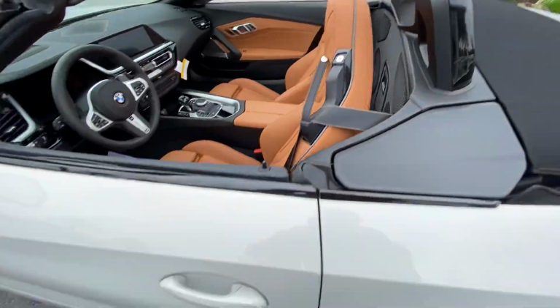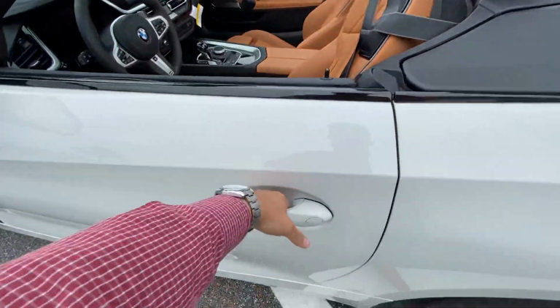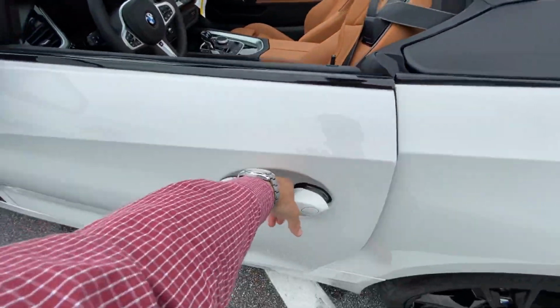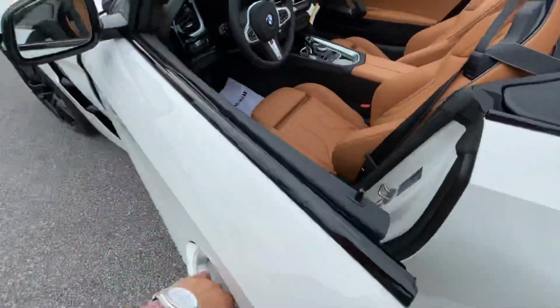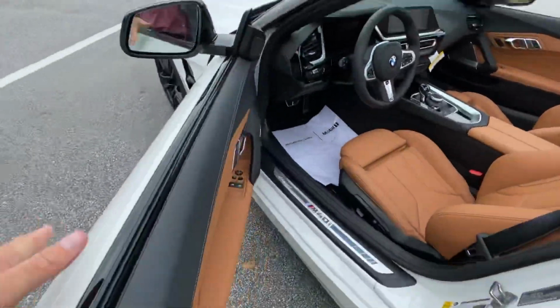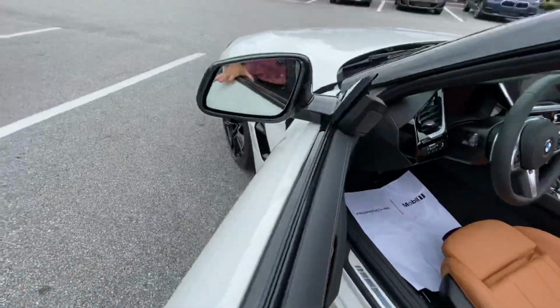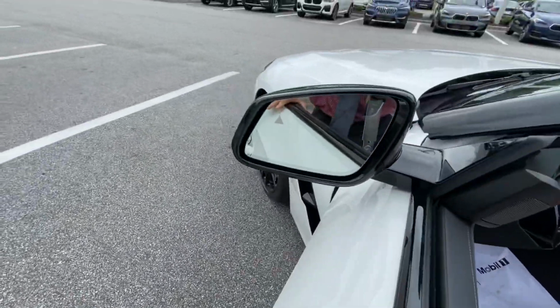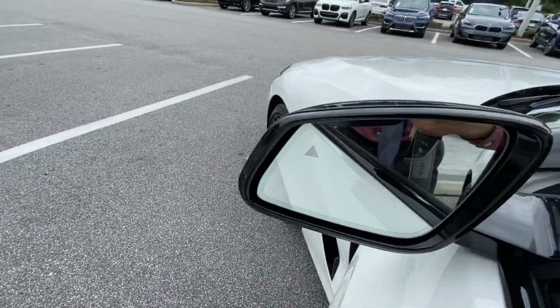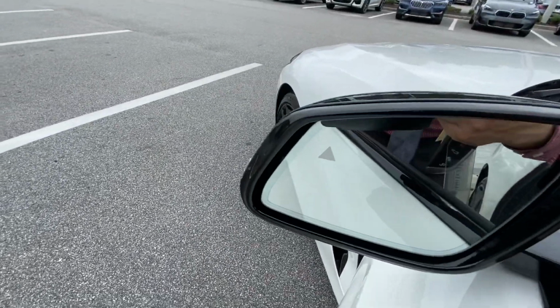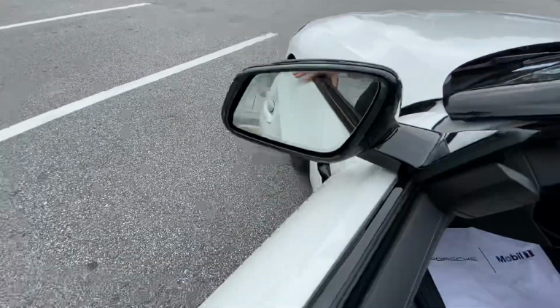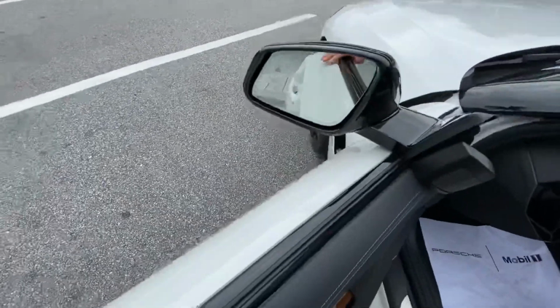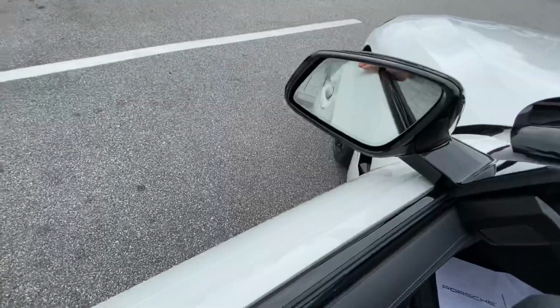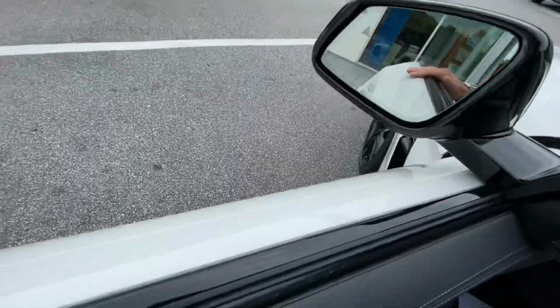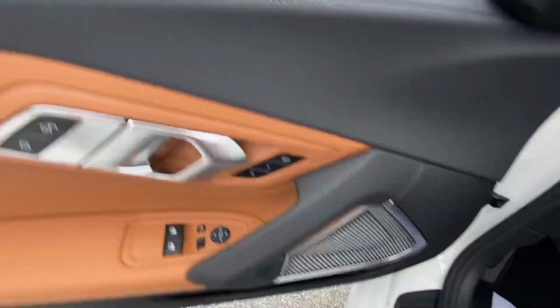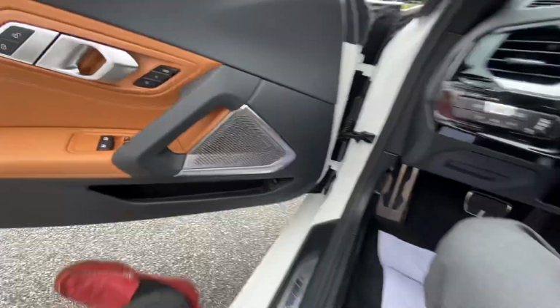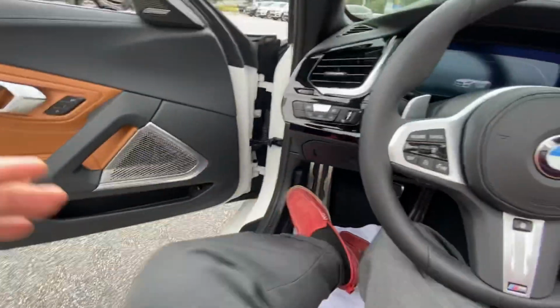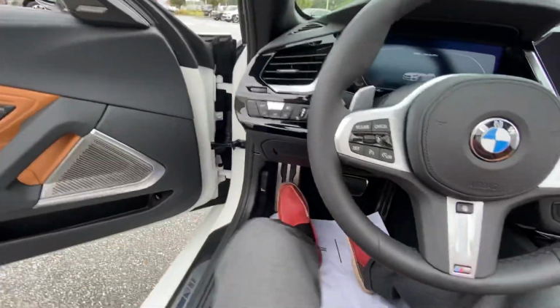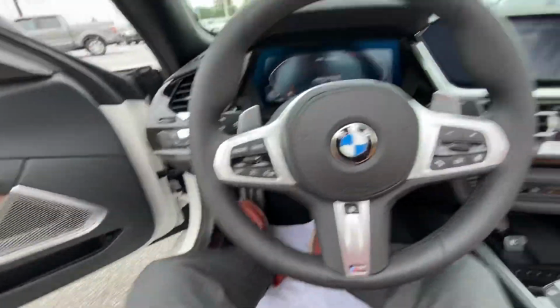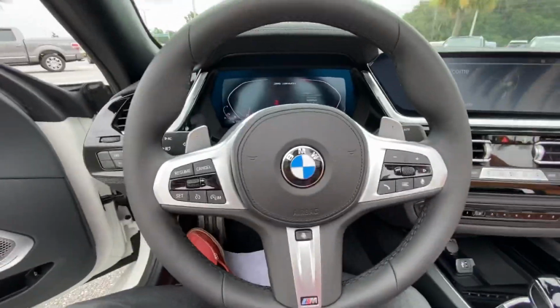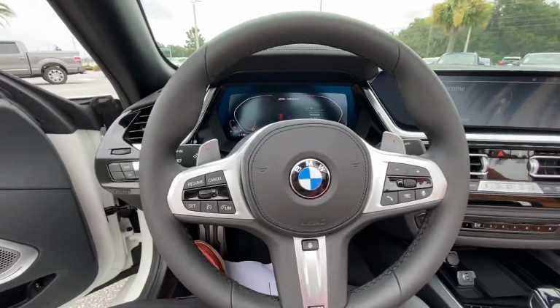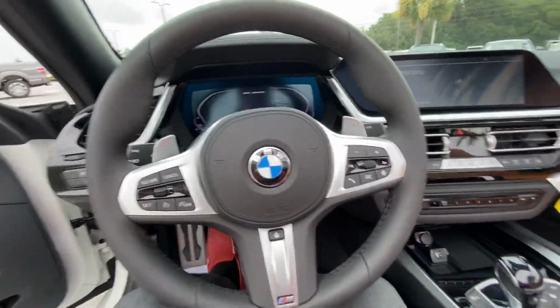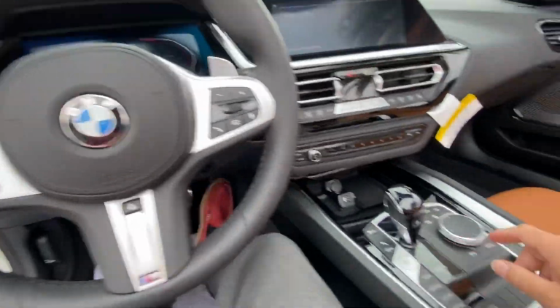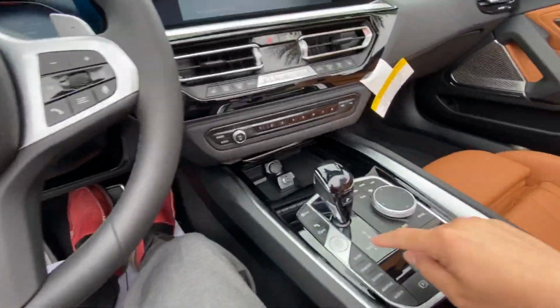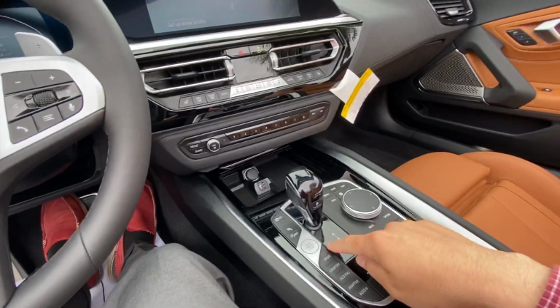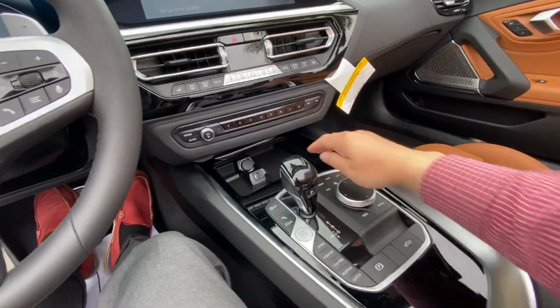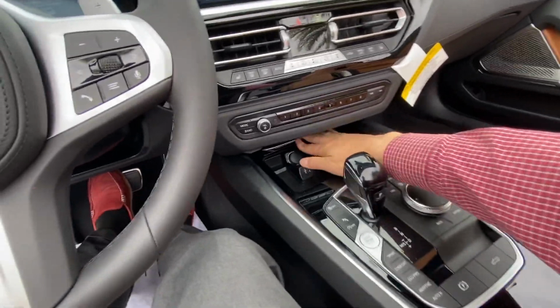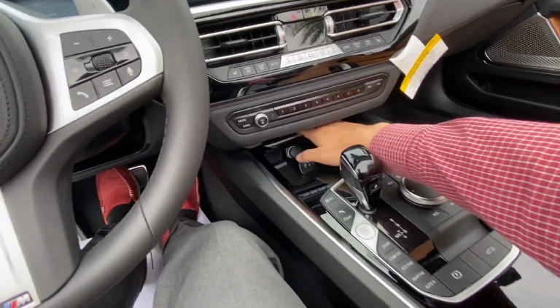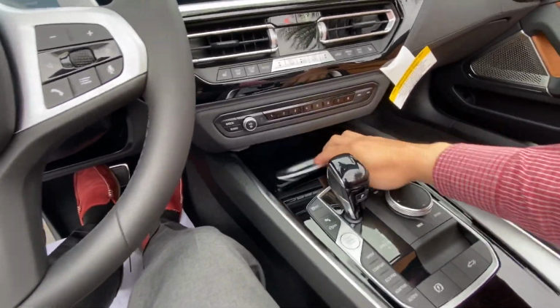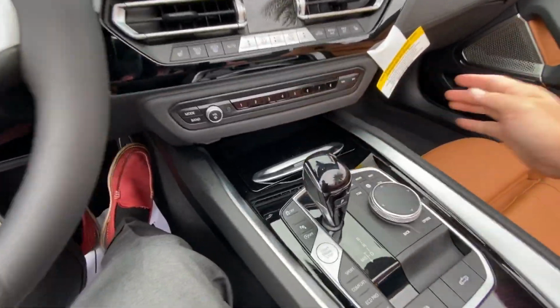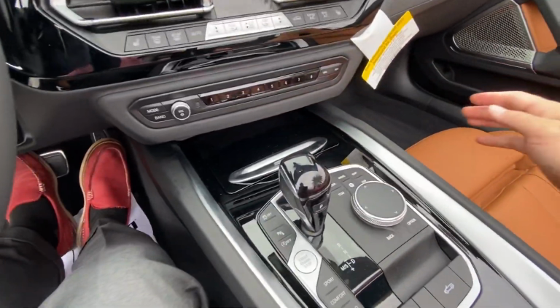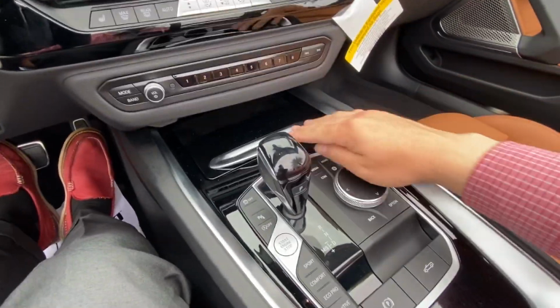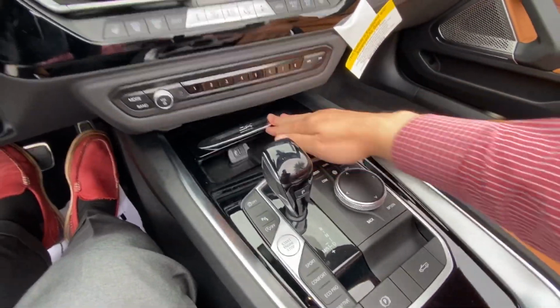Keyless entry, of course. Got your blind spot here too — no triangles in the mirrors. This one actually has a Harman Kardon sound system. Push button start, of course. Got this nice black gloss trim.